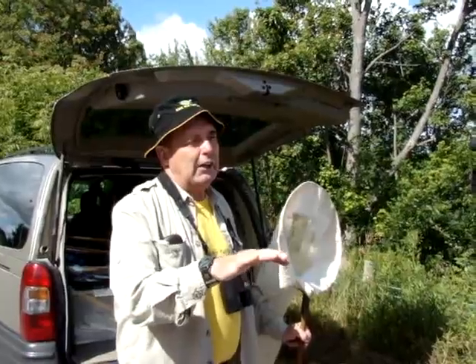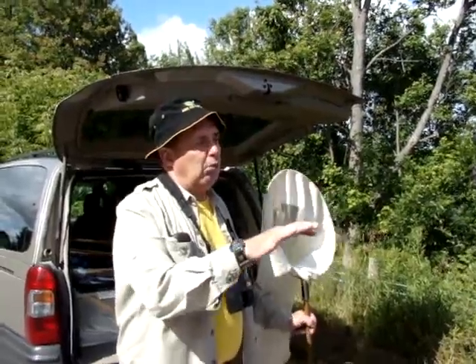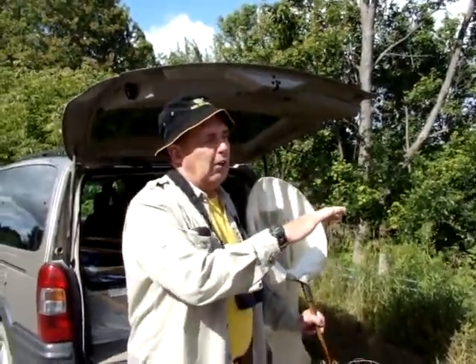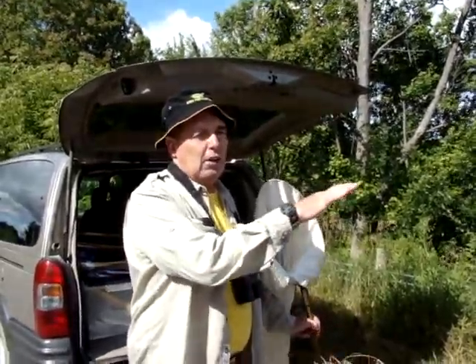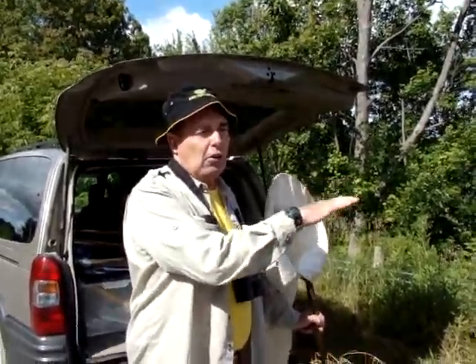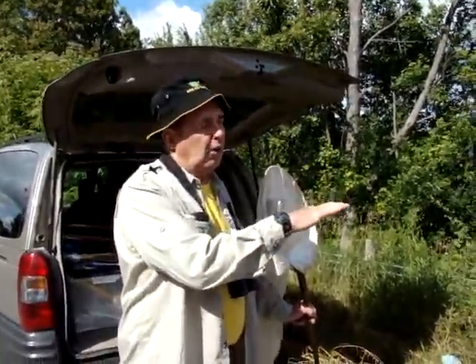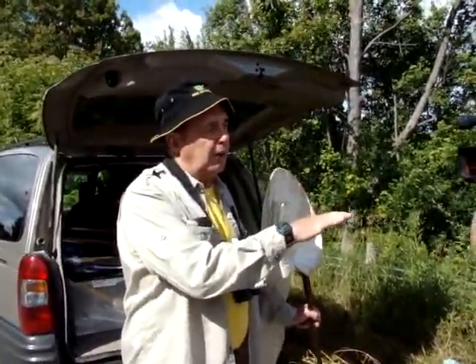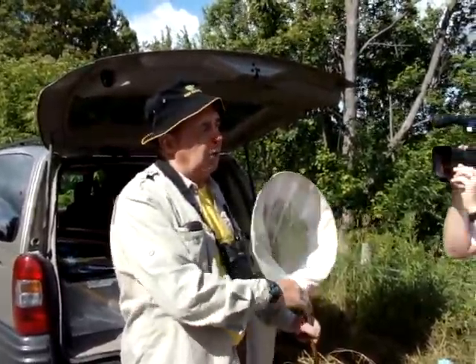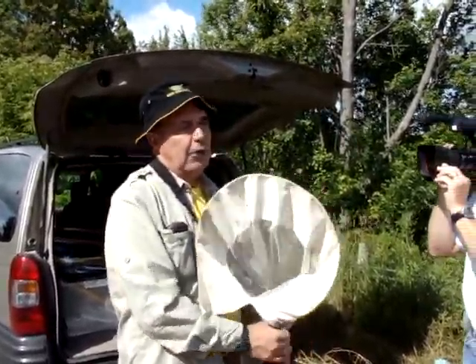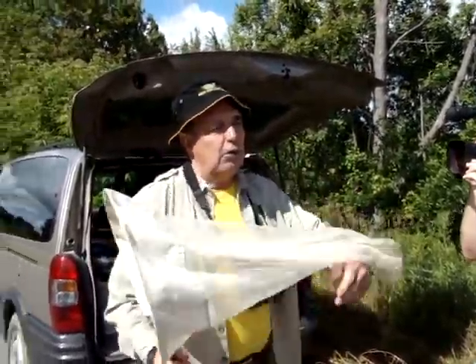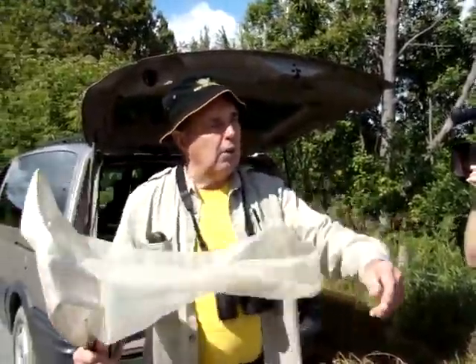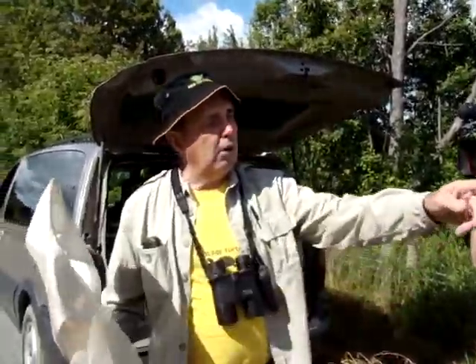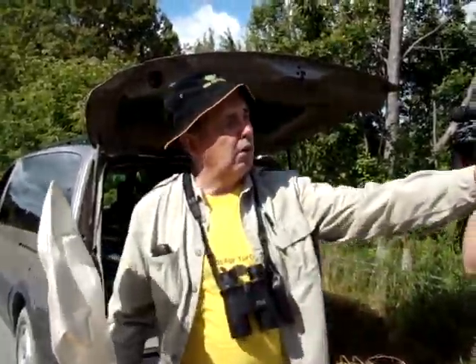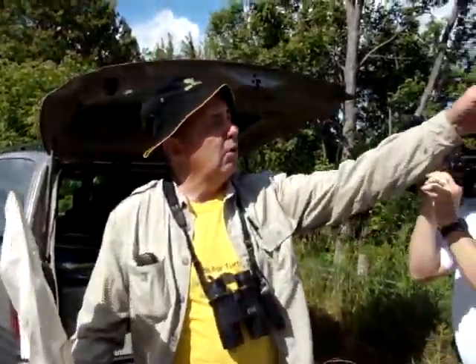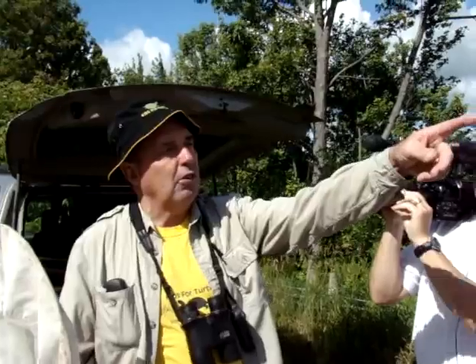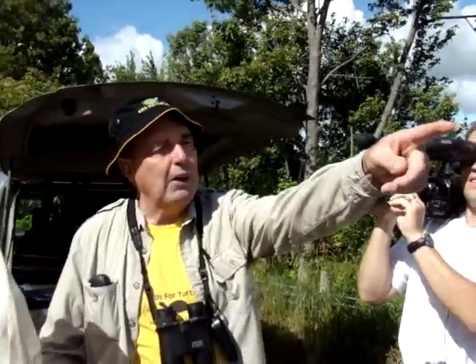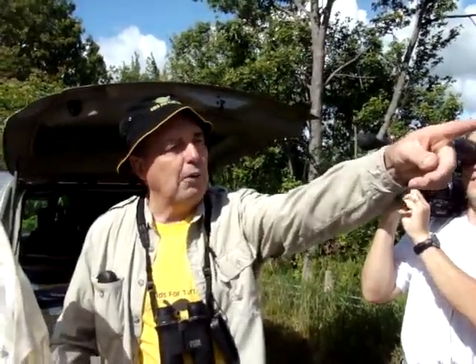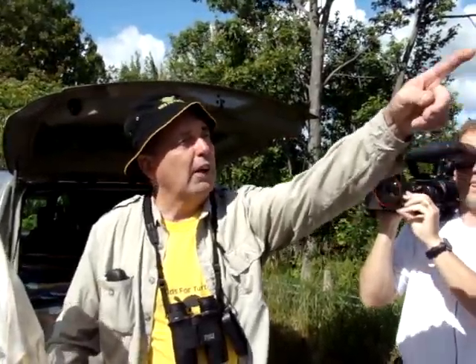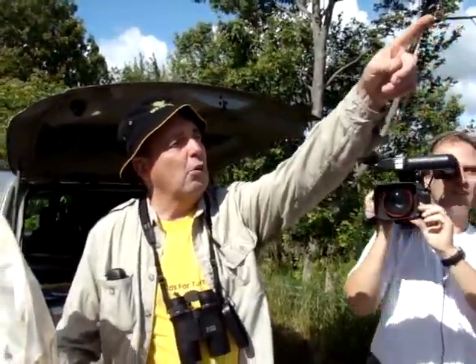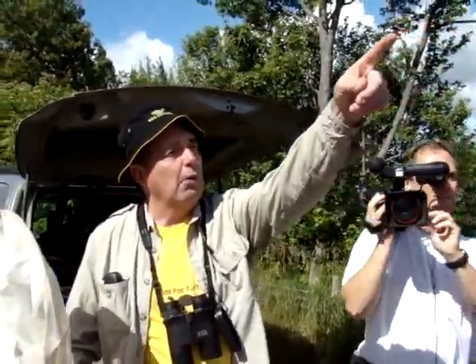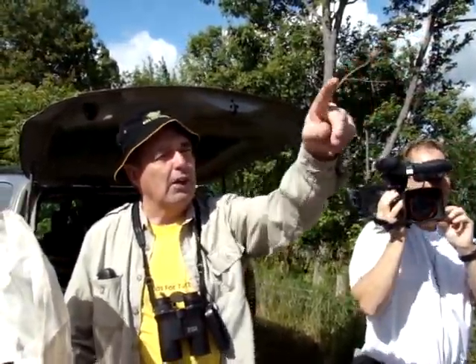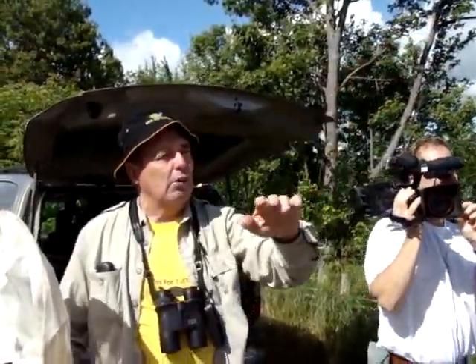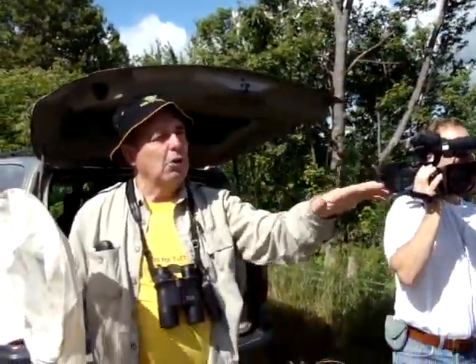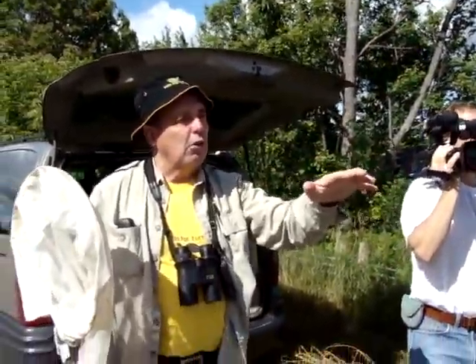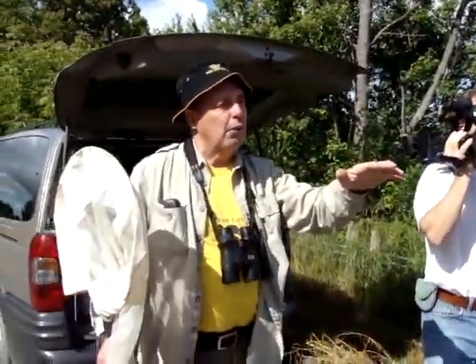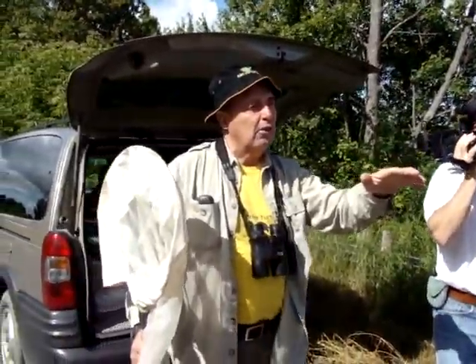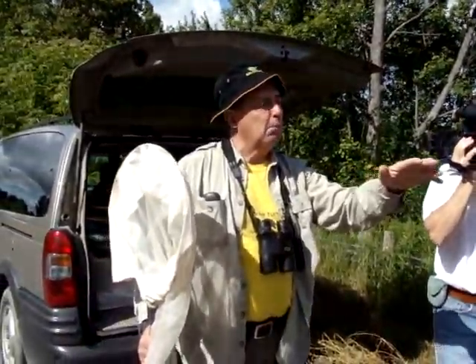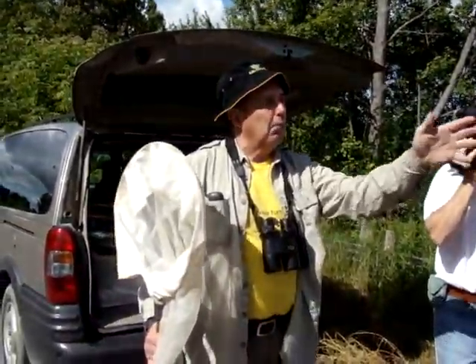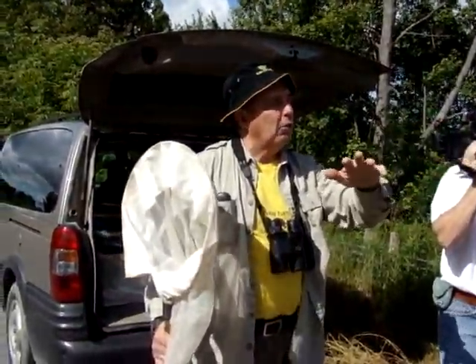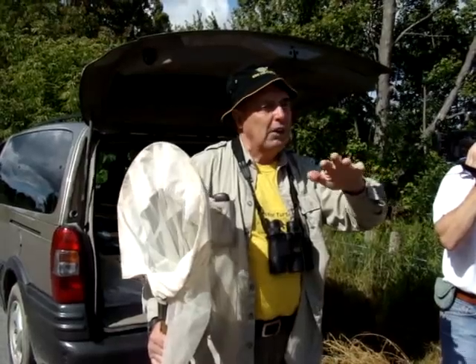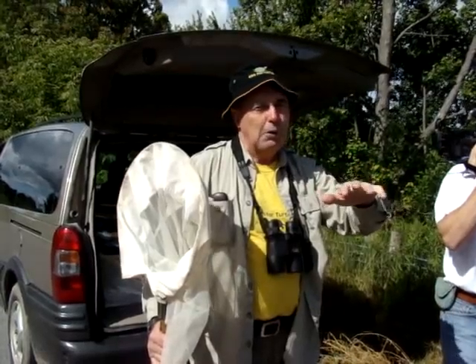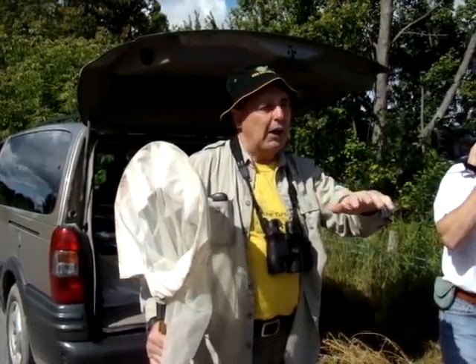Morning, right on the shores of Lake Dalrymple. There goes a mustard white butterfly going overhead. Now we're doing dragonflies today, but a mustard white just went by.